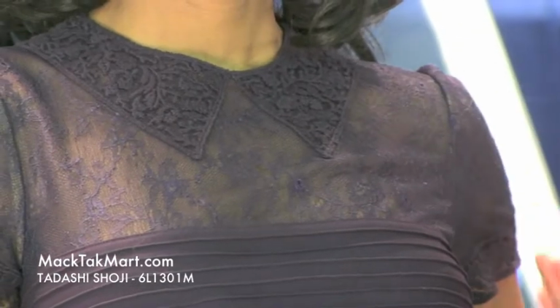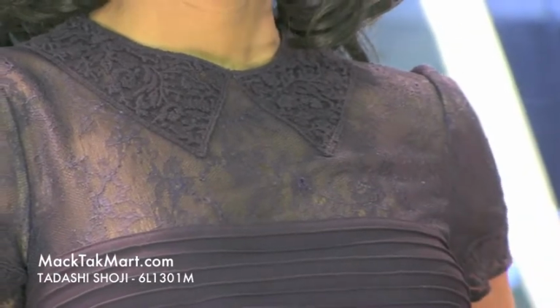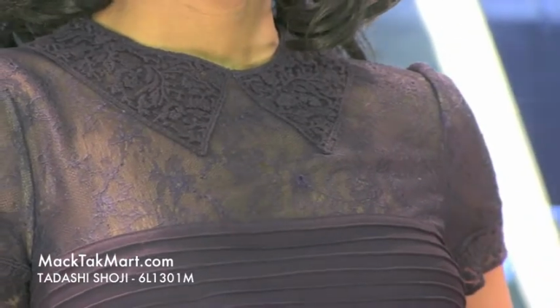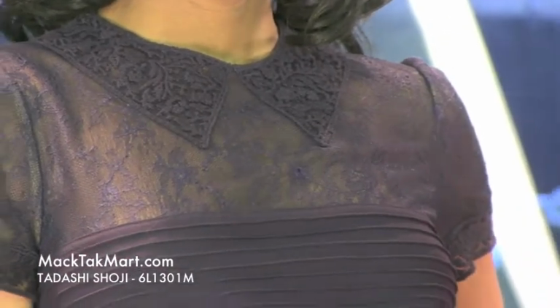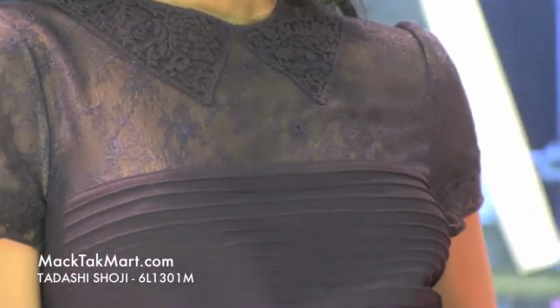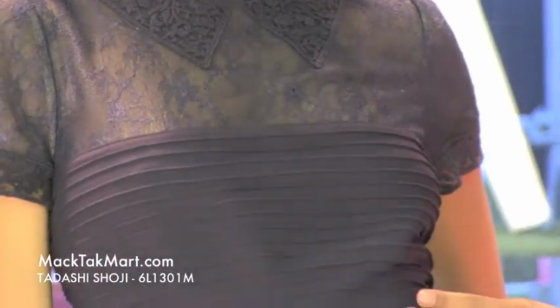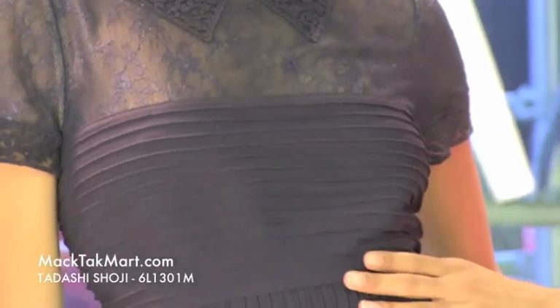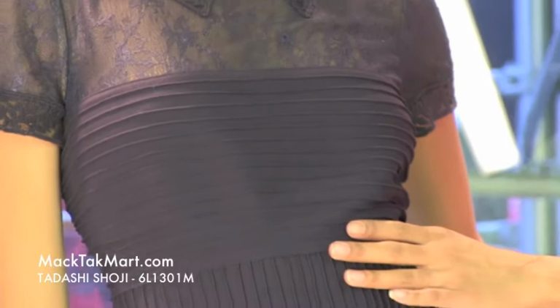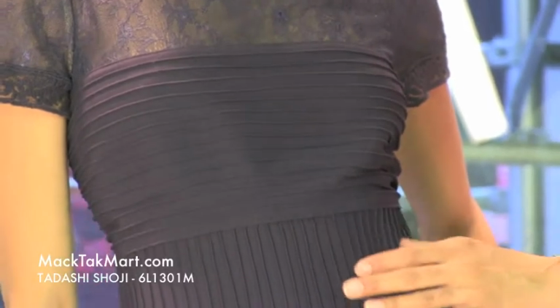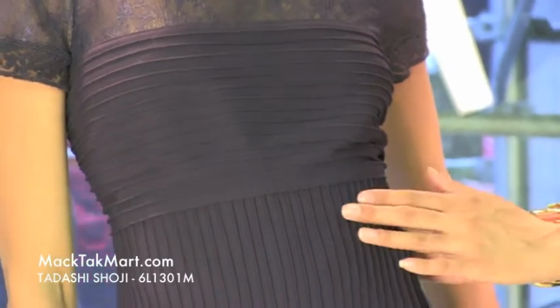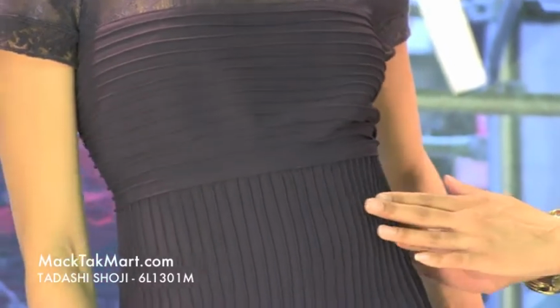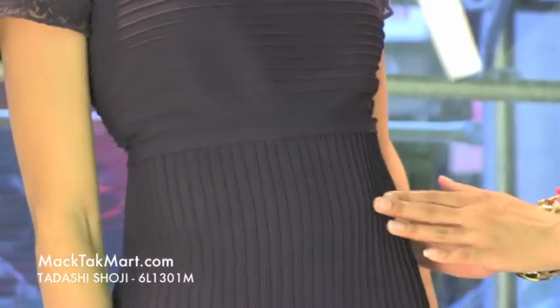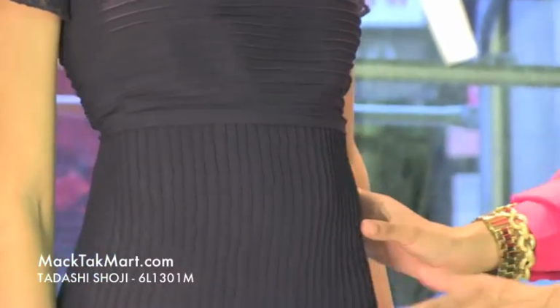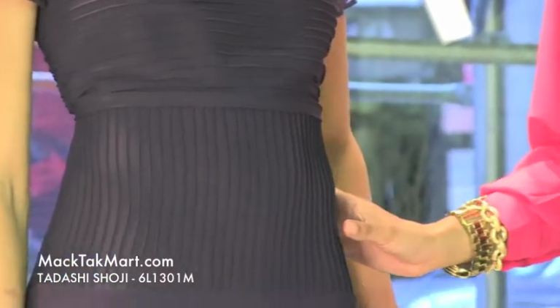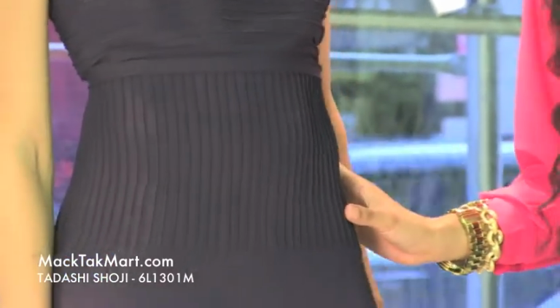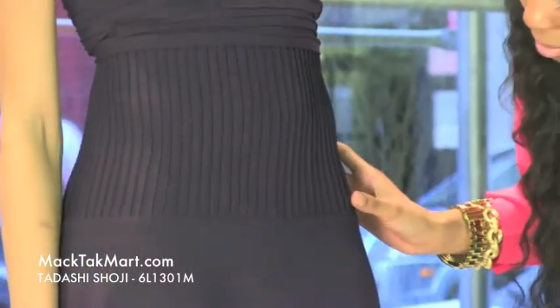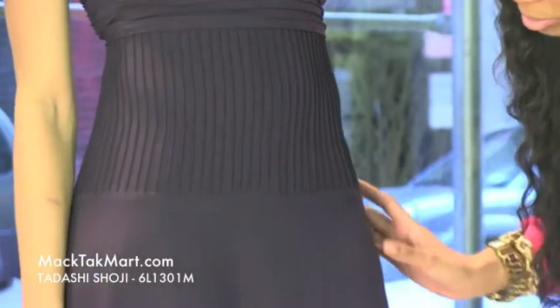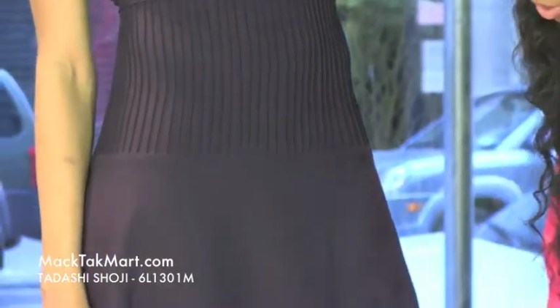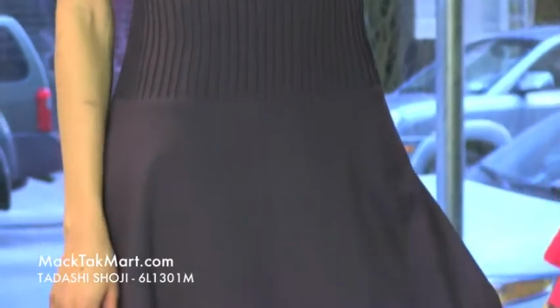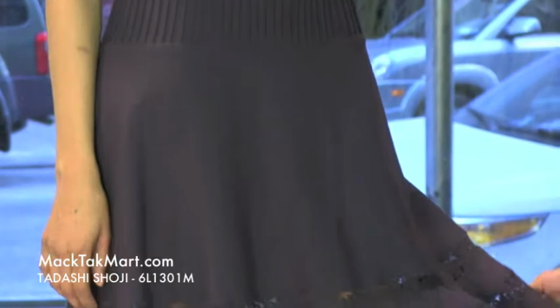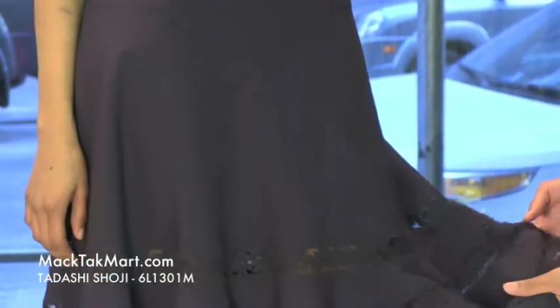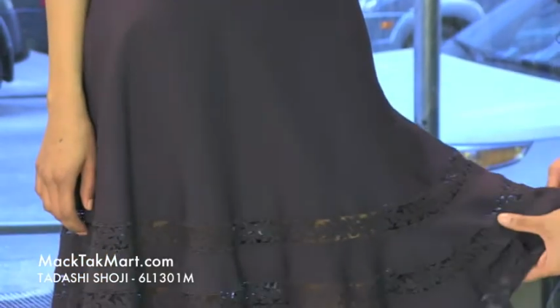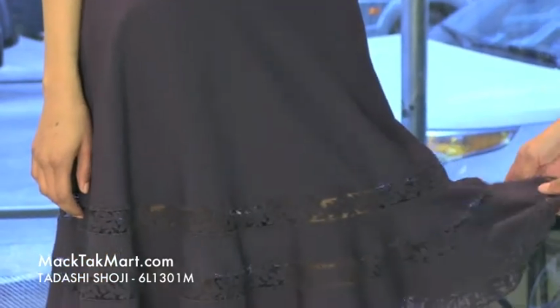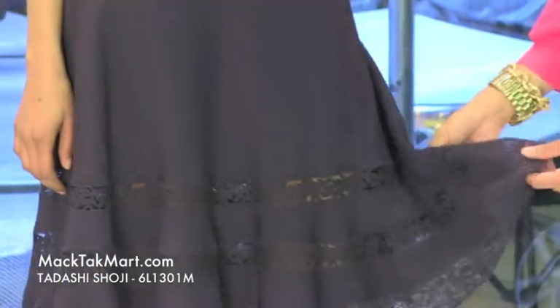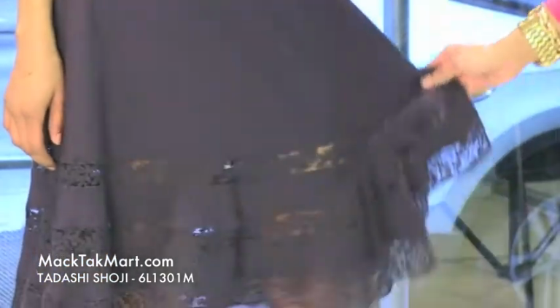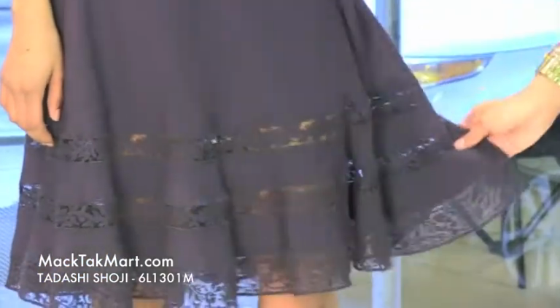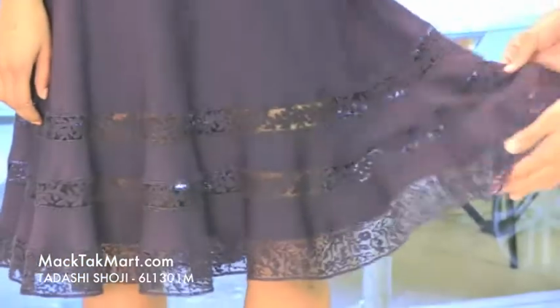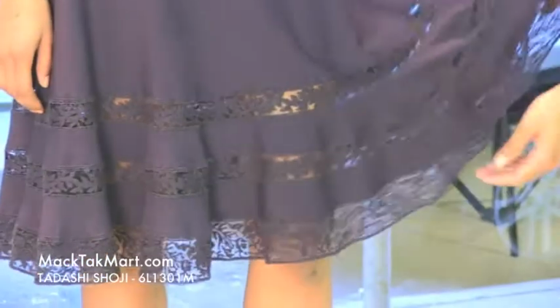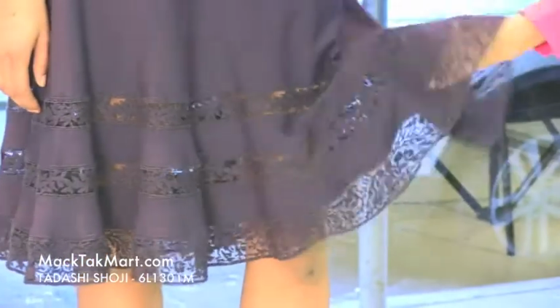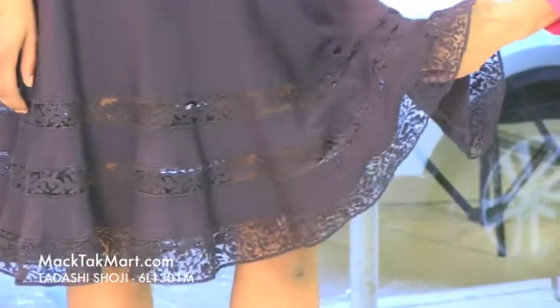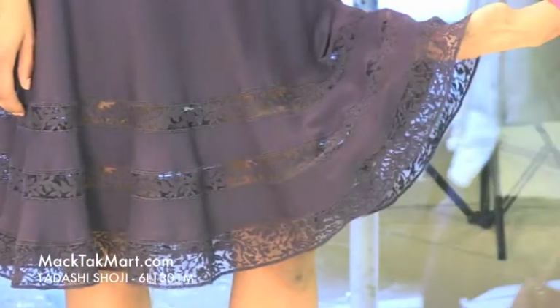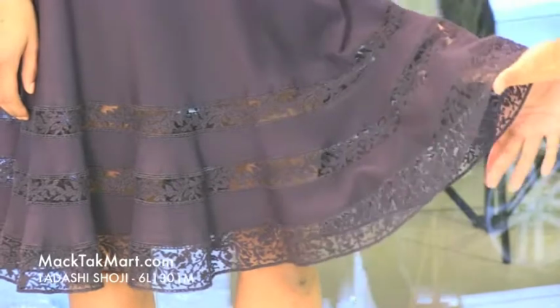Here in the midsection, there's a bit of inner ruching, so this is going to take you in. And as we look at the bottom of this dress, we're going to see that it flares out, giving you a lot of movement and a lot of body in this dress.